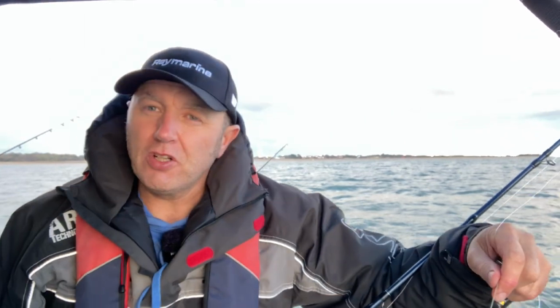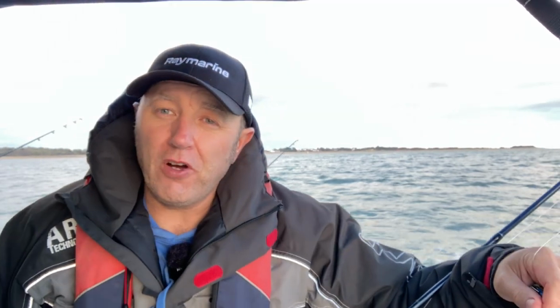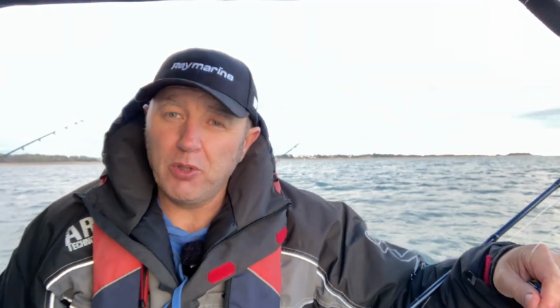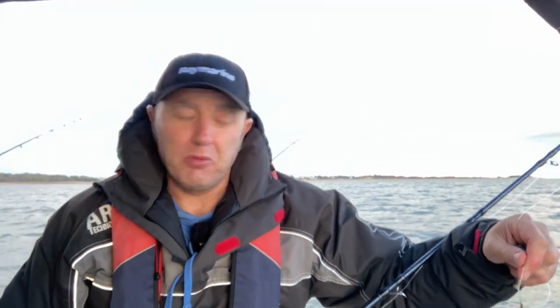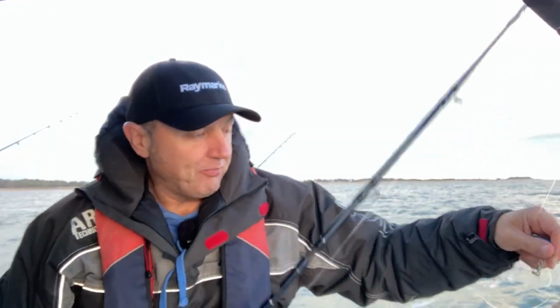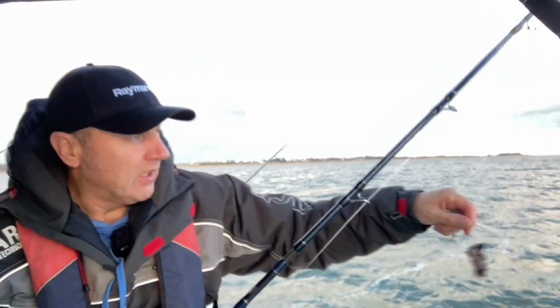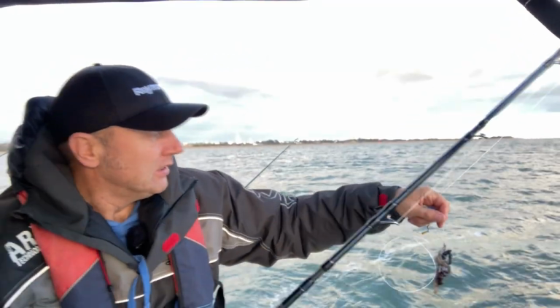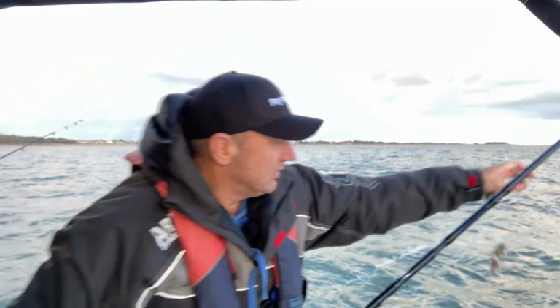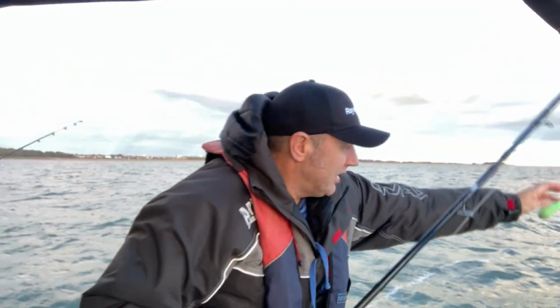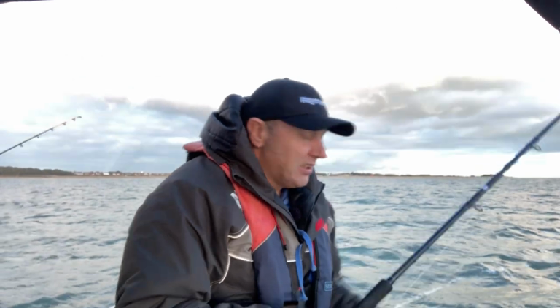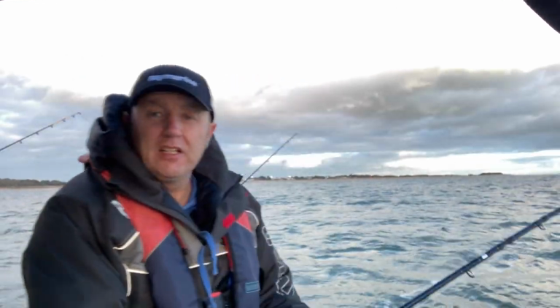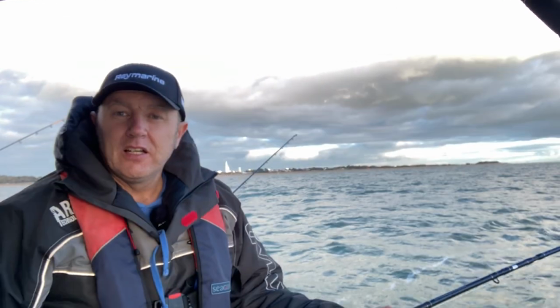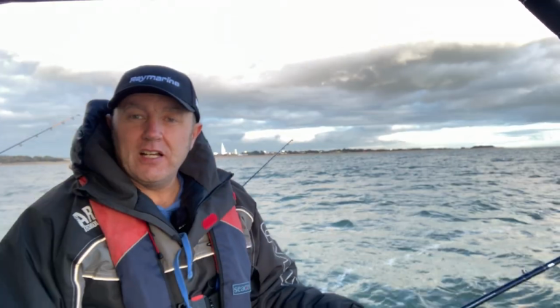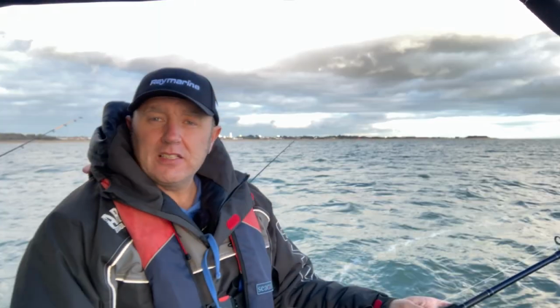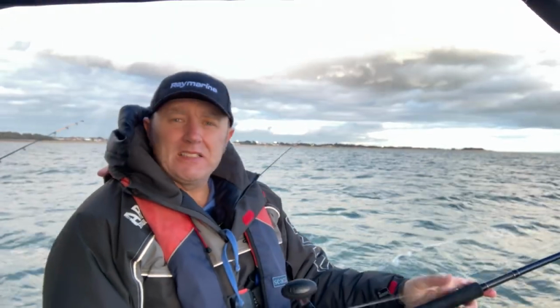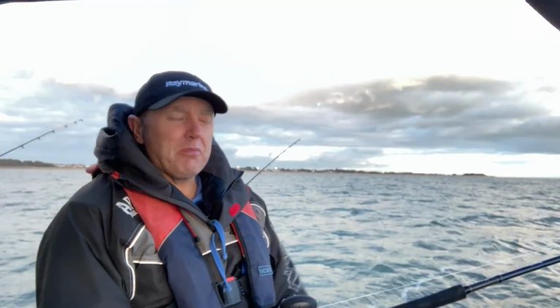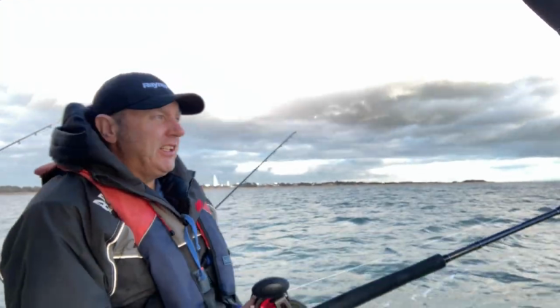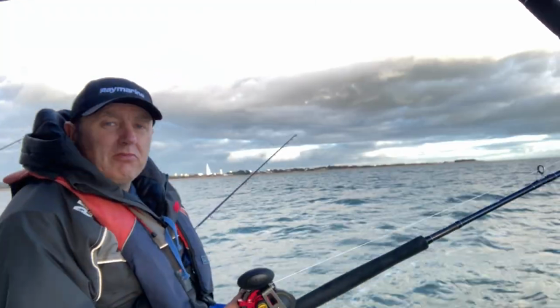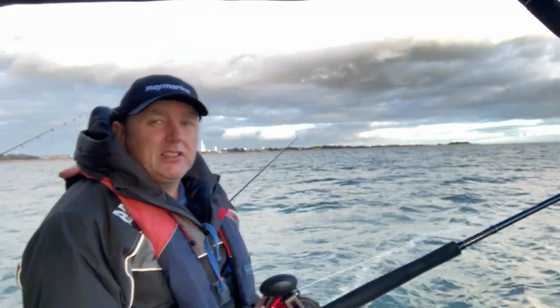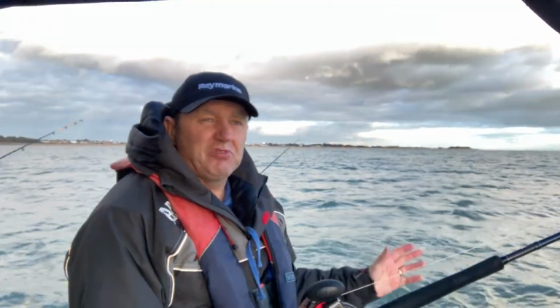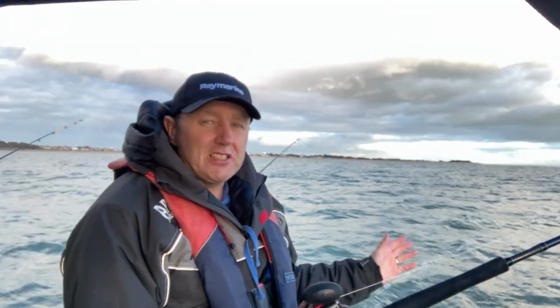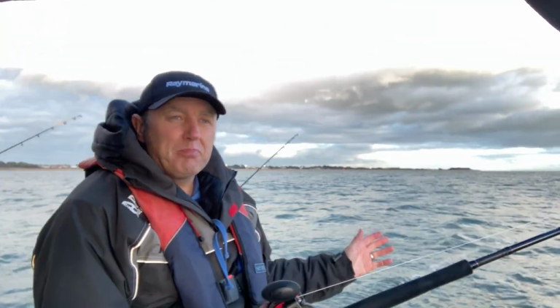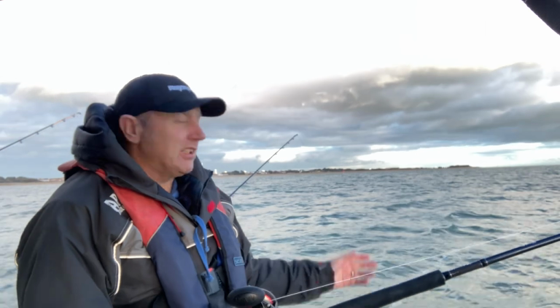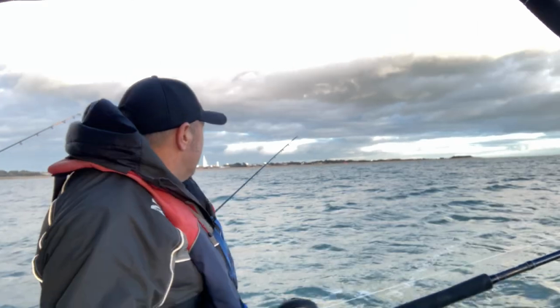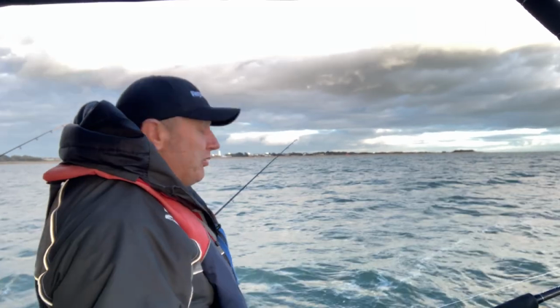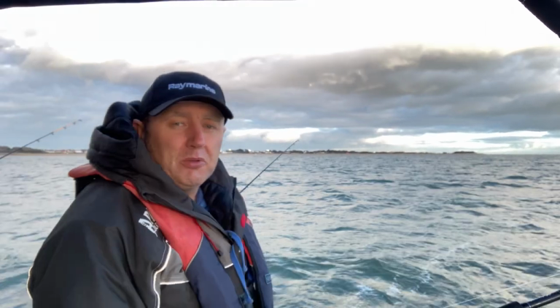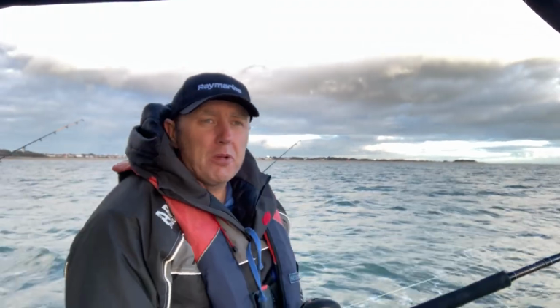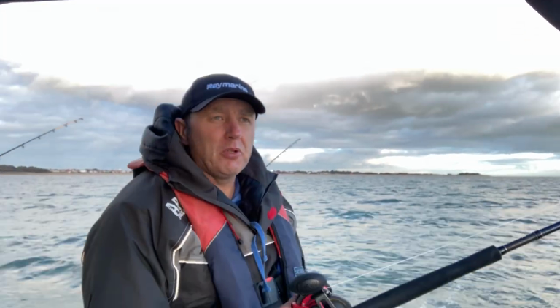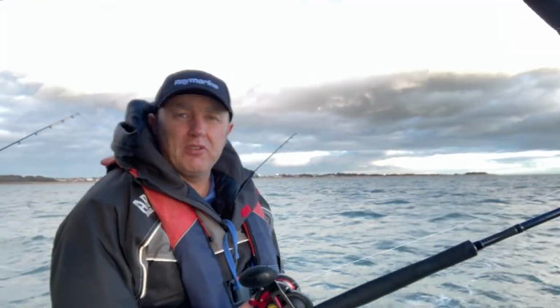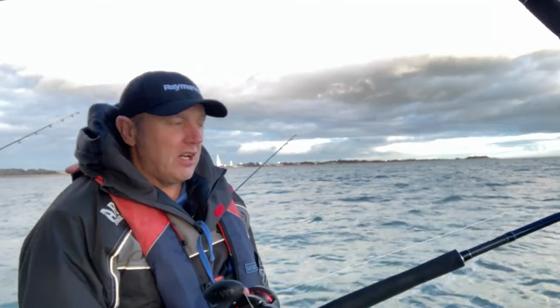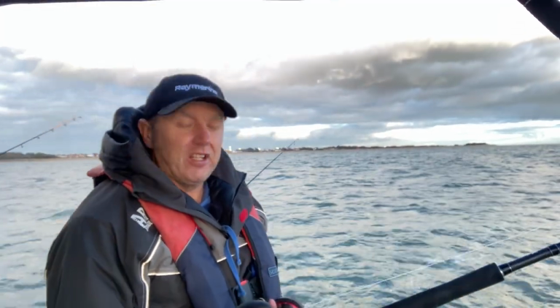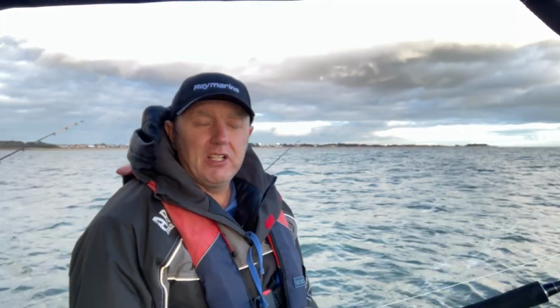Size 5.0 hook, by the way. And that's the basic setup, really. There's no point doing anything other than that.